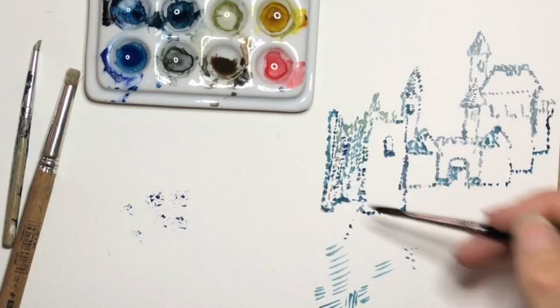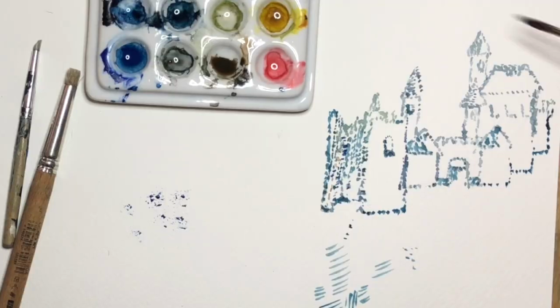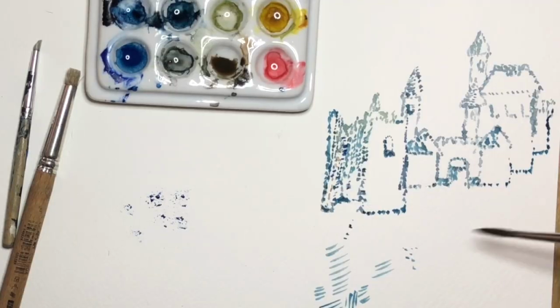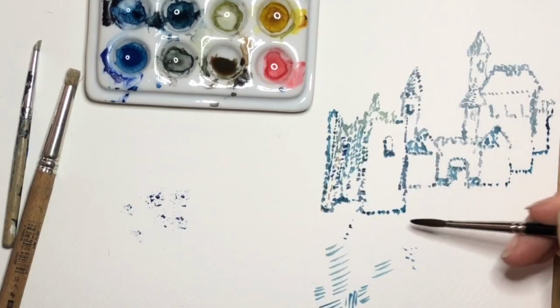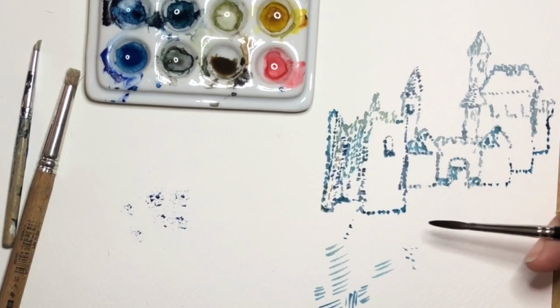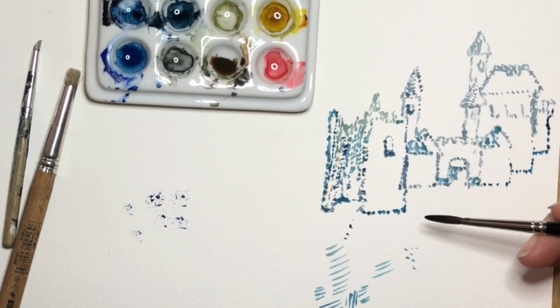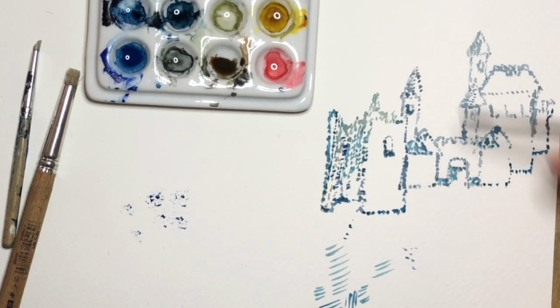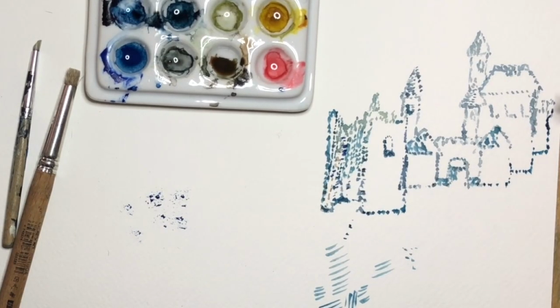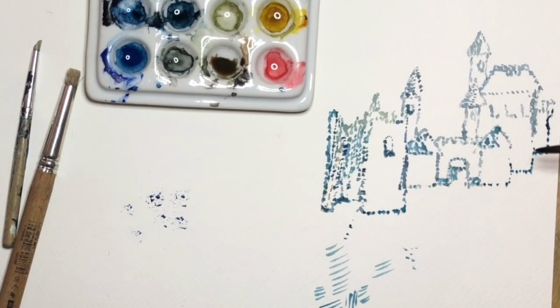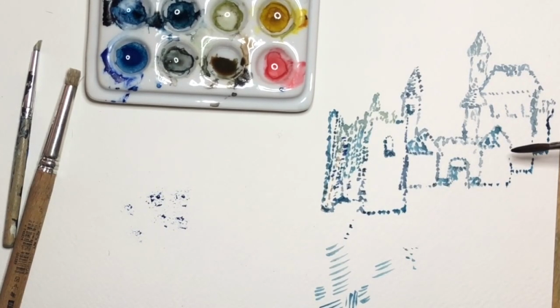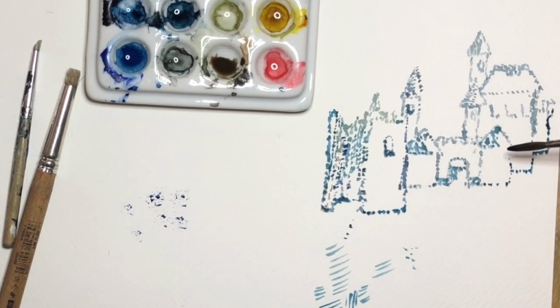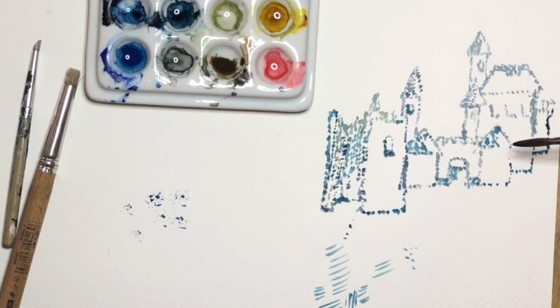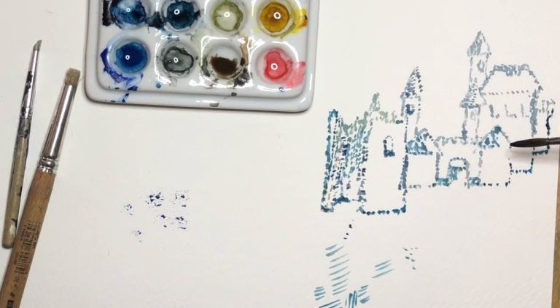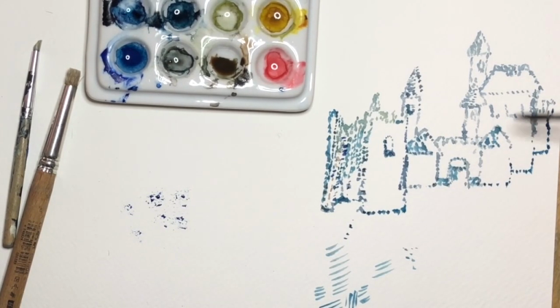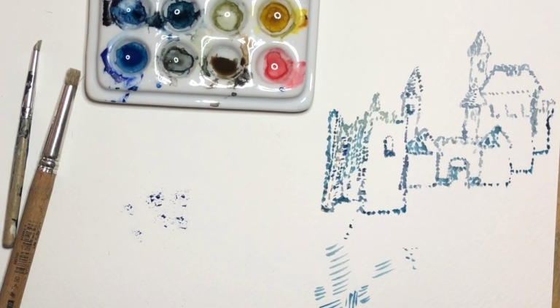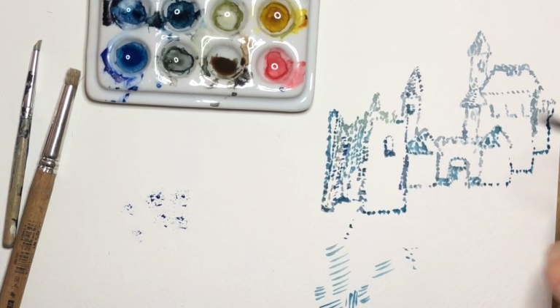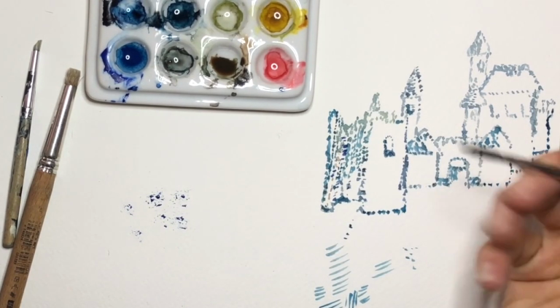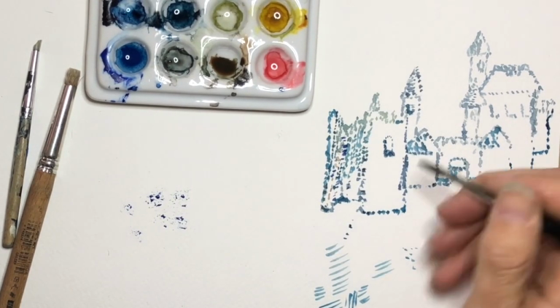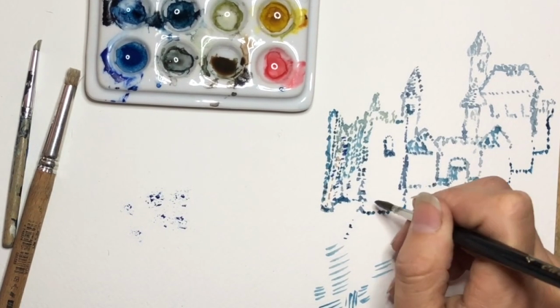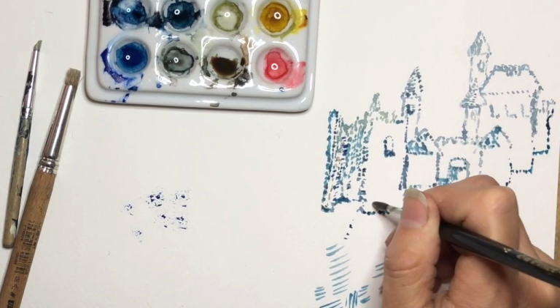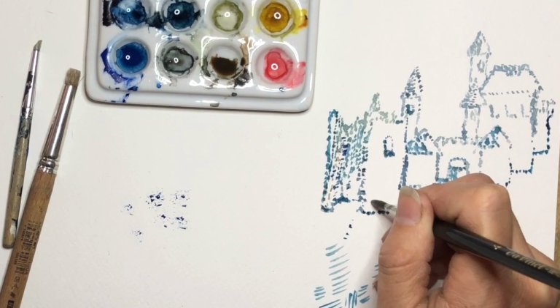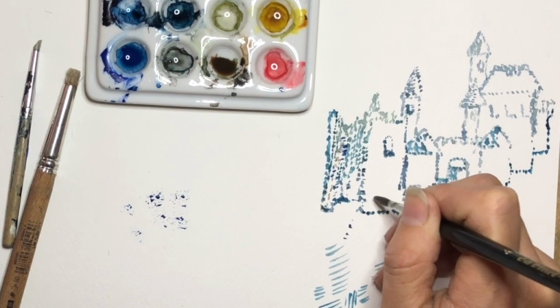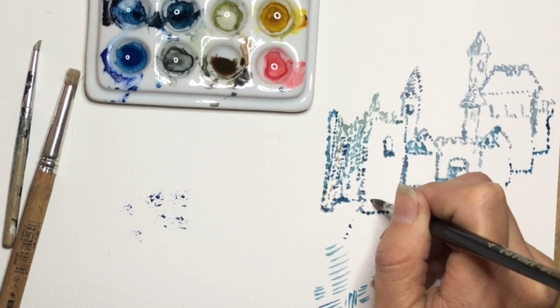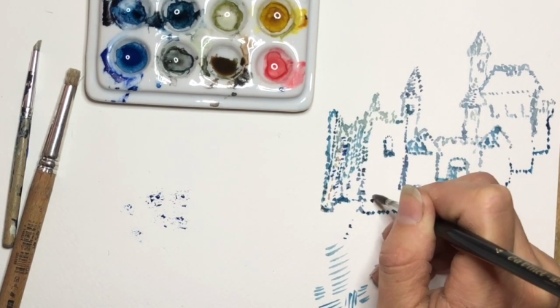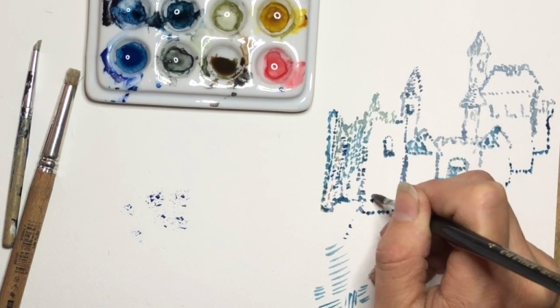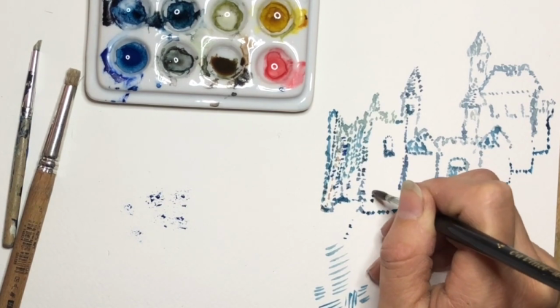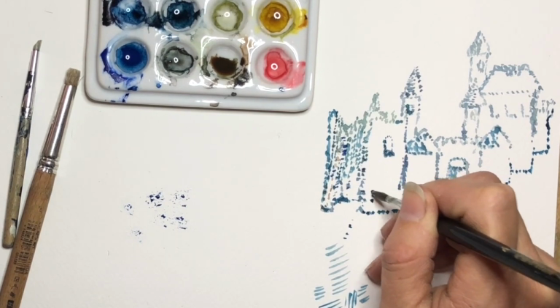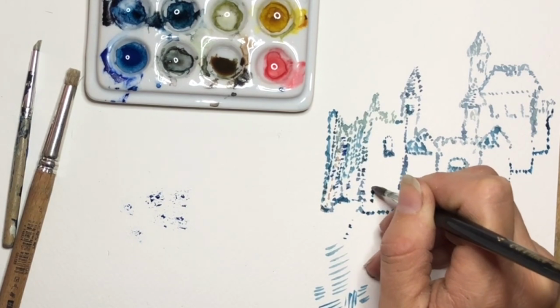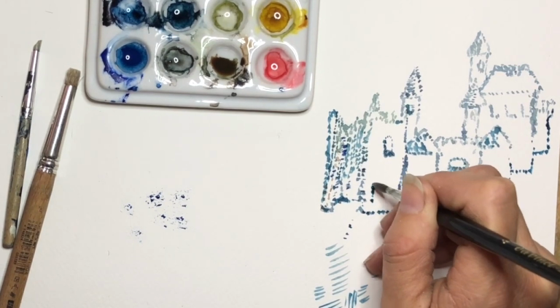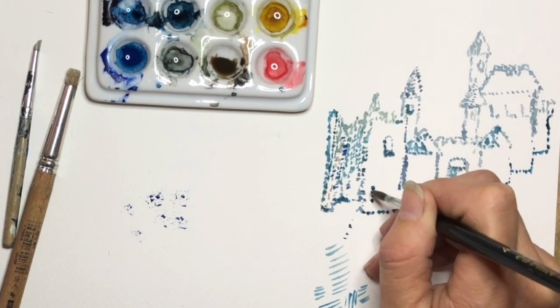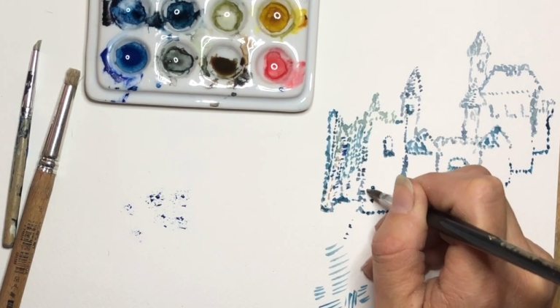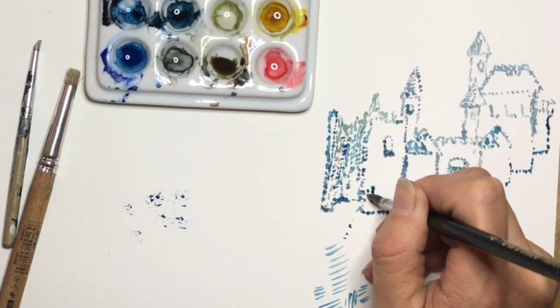I've just quickly gone ahead and done an outline of a little castle over here, and I'm simply doing one single dot after another.